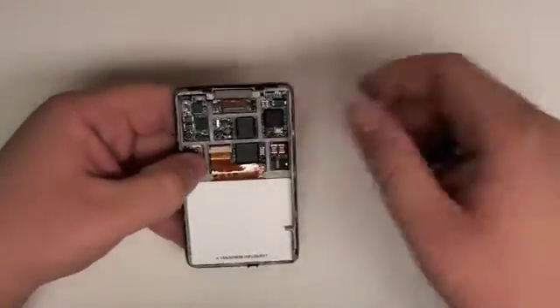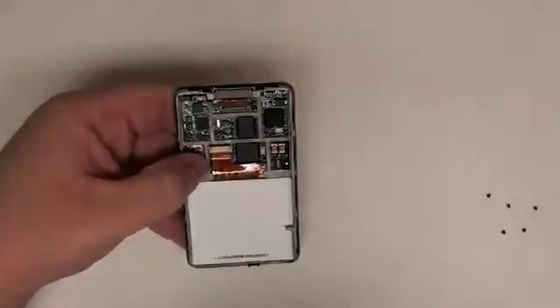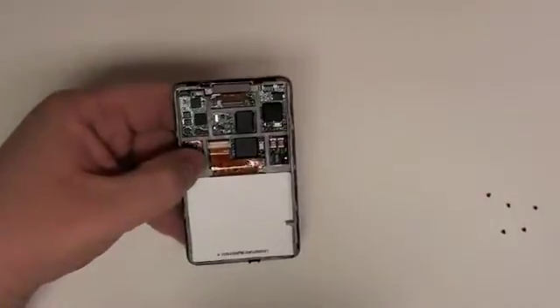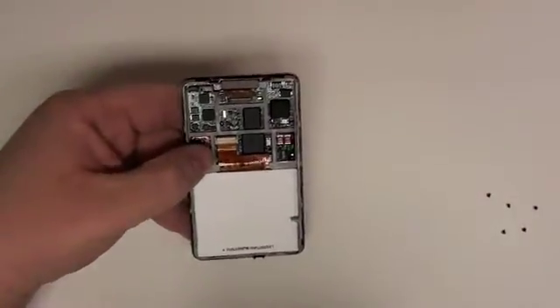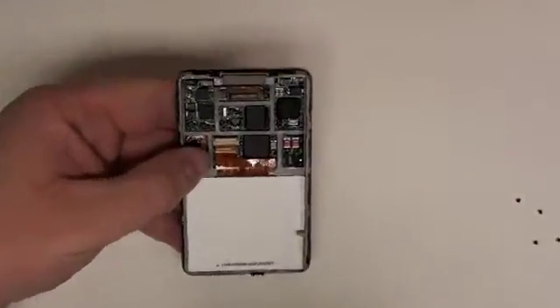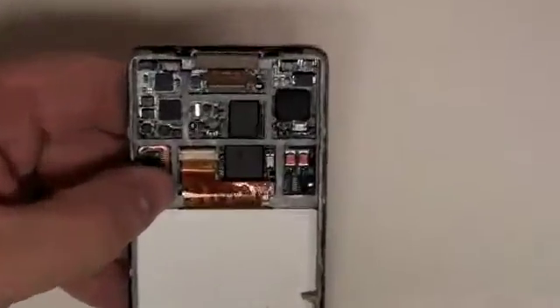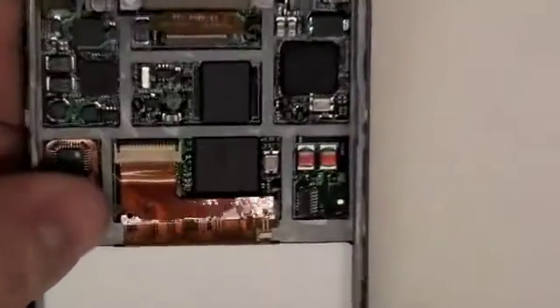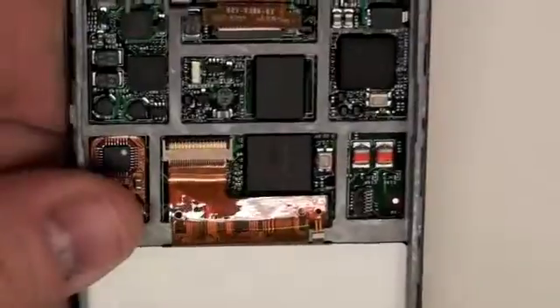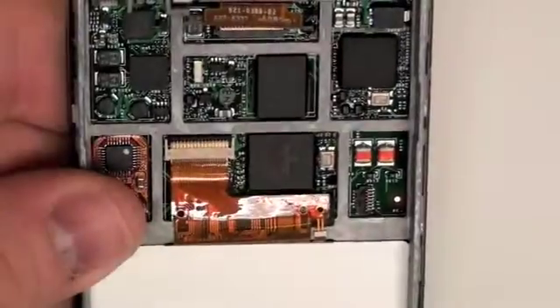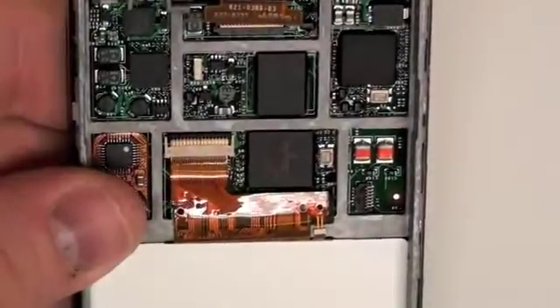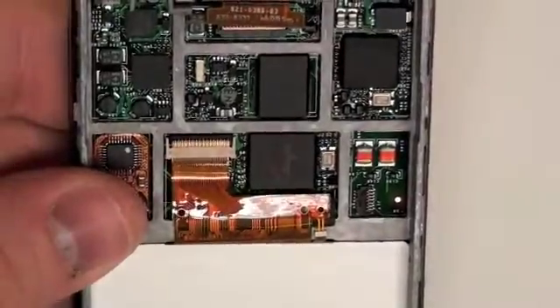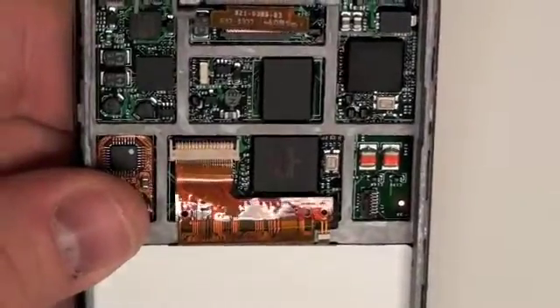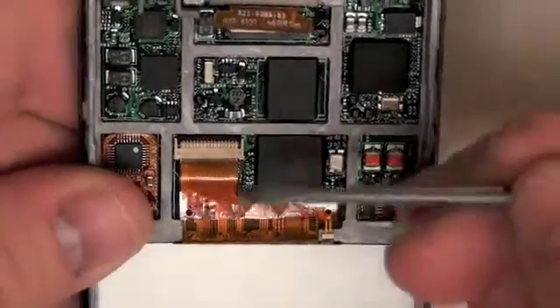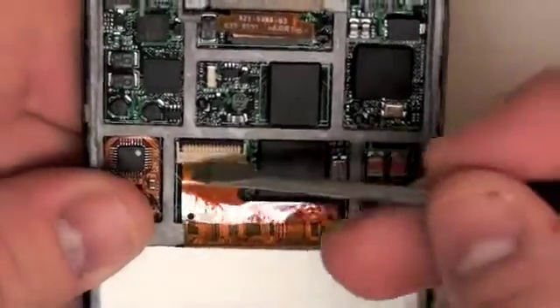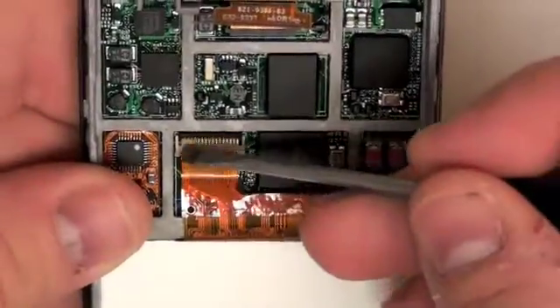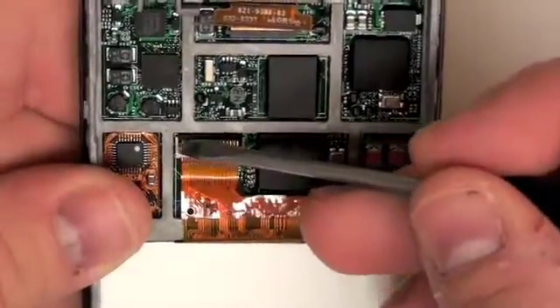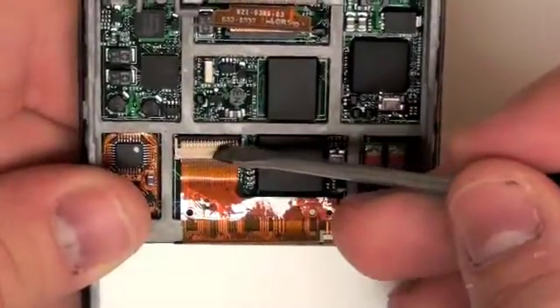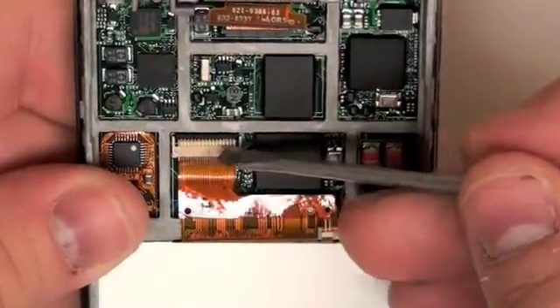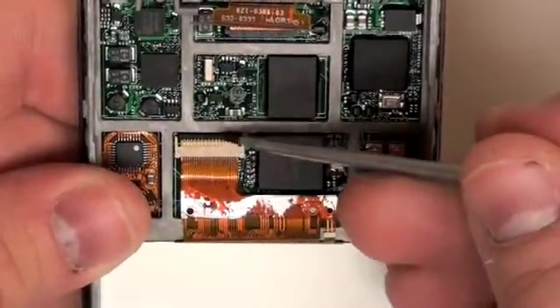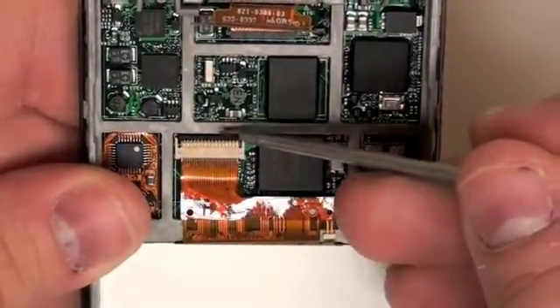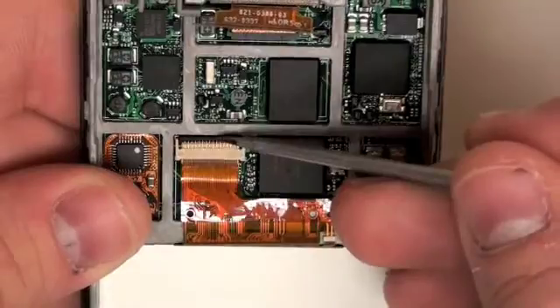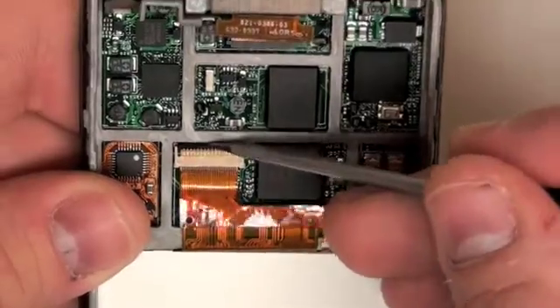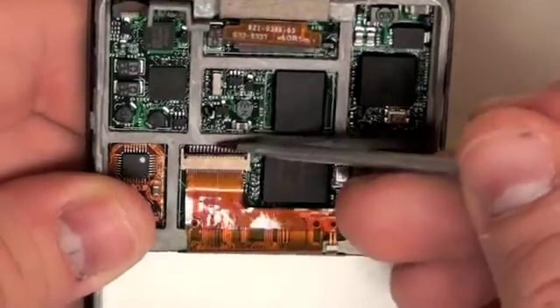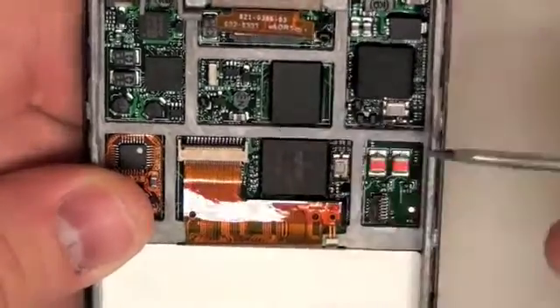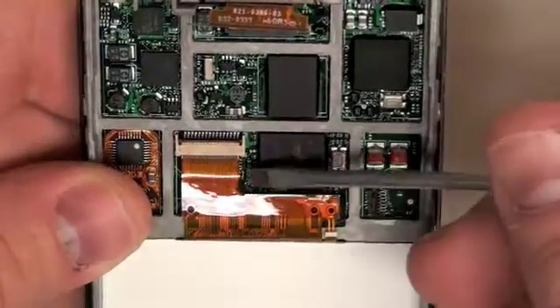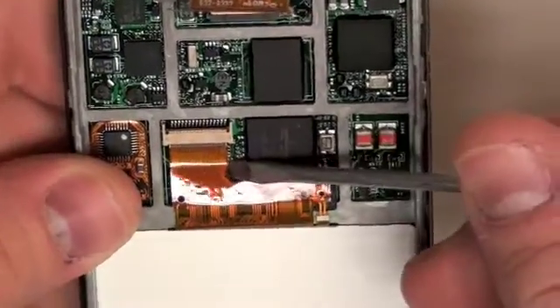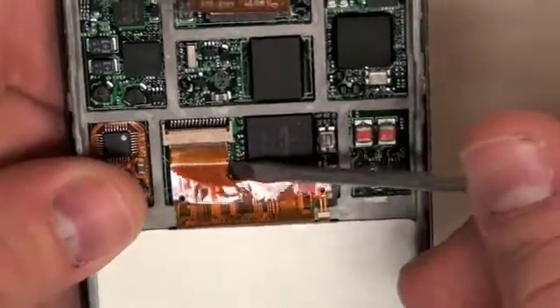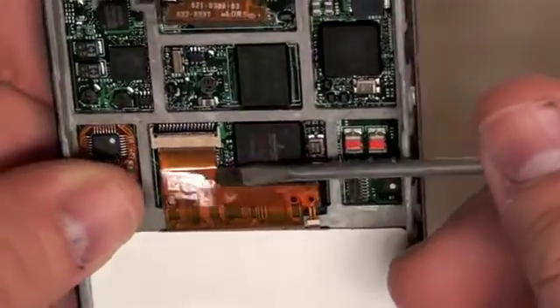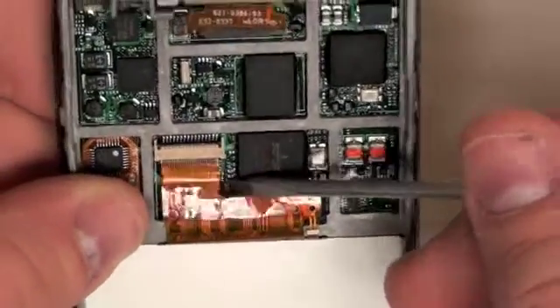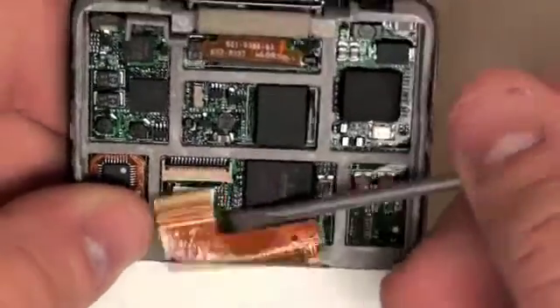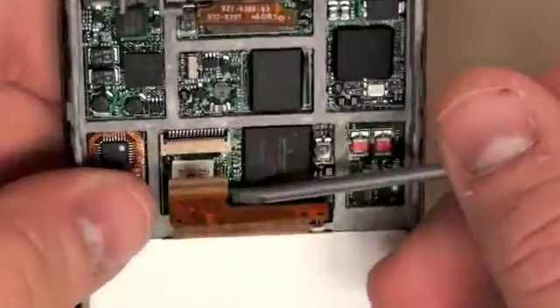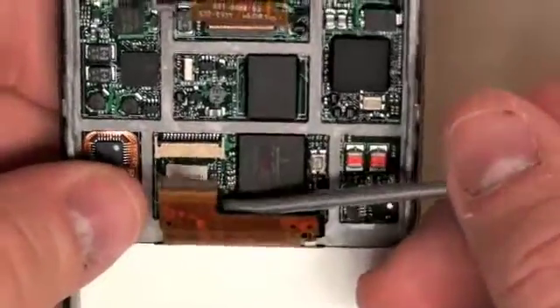Once that is complete, disconnect the ribbon cable that is connecting the LCD to the logic board. This is held on by a lock bar. Simply unlock the bar and the ribbon cable will come free.